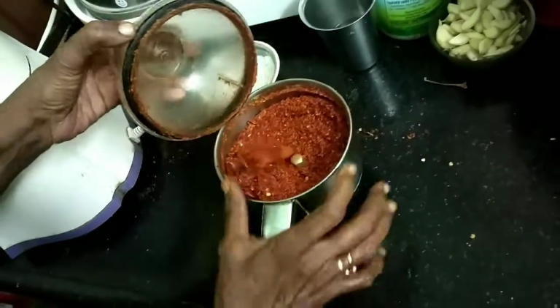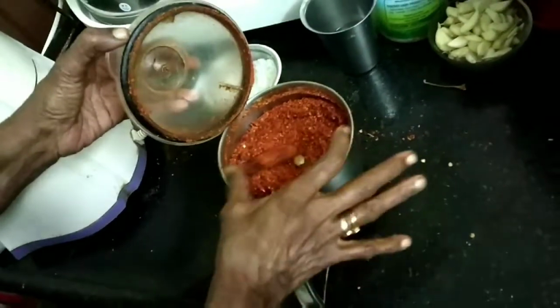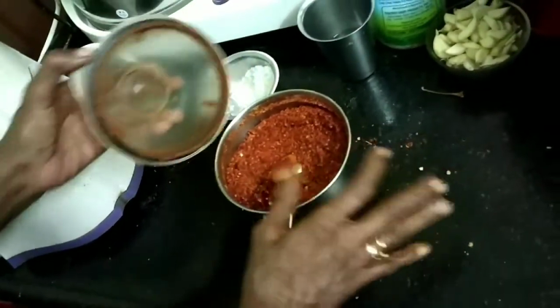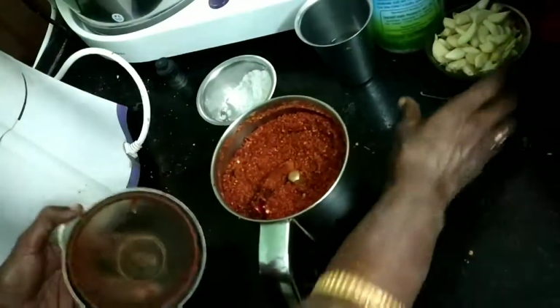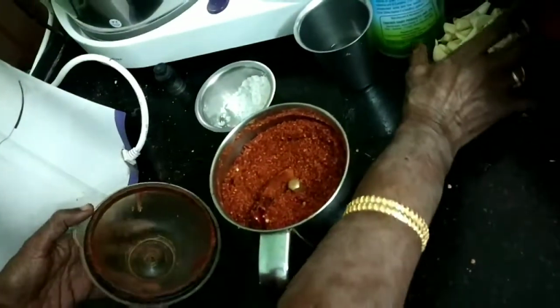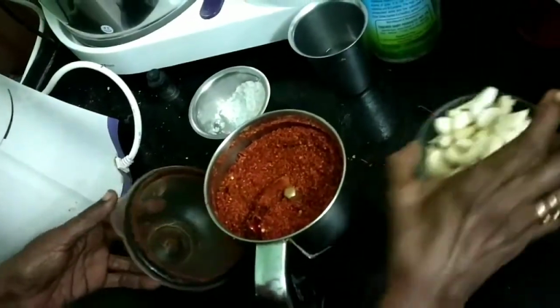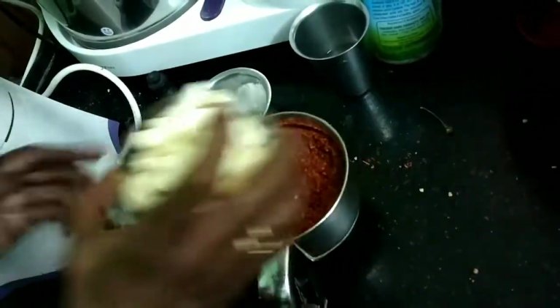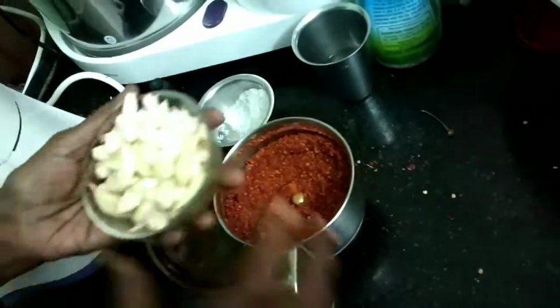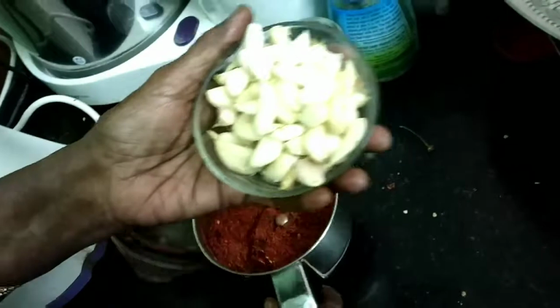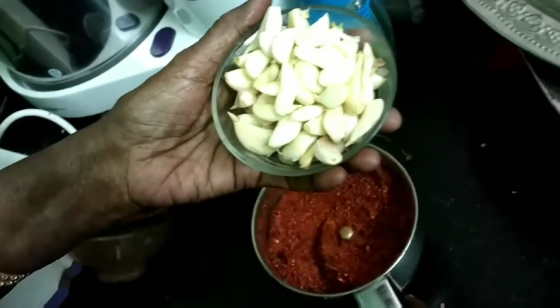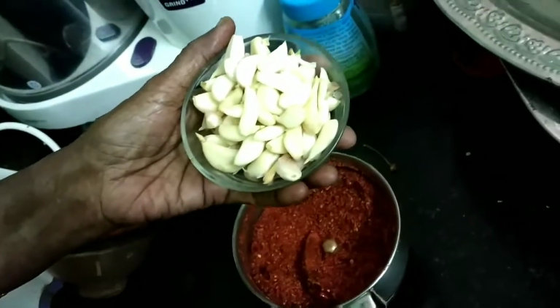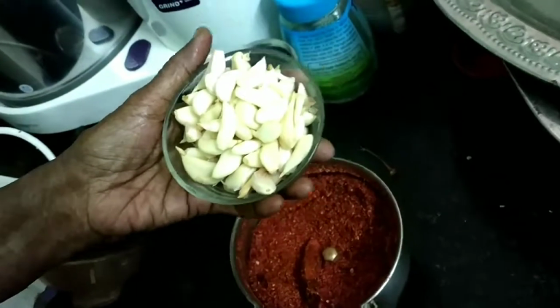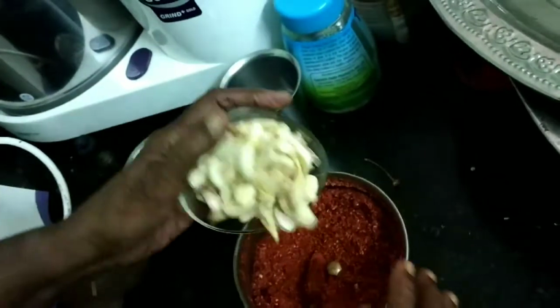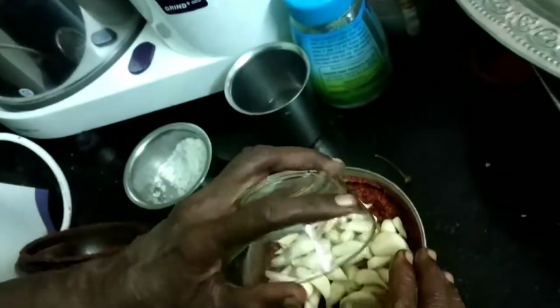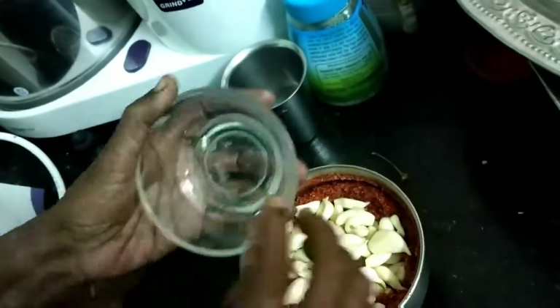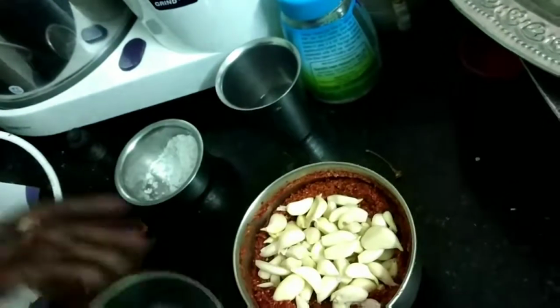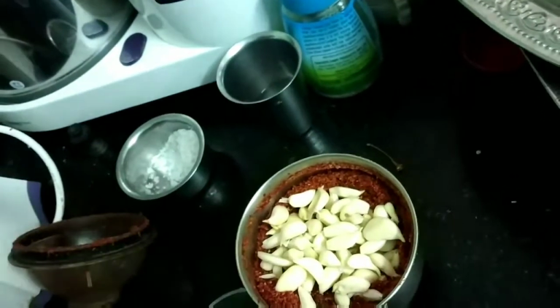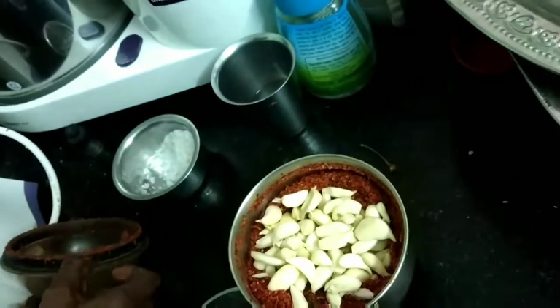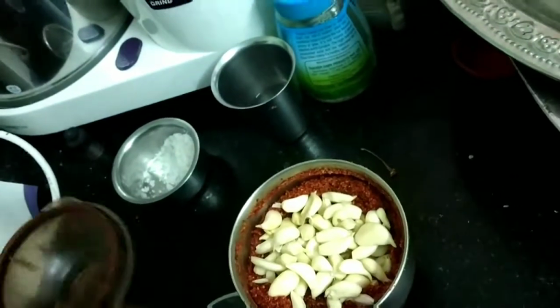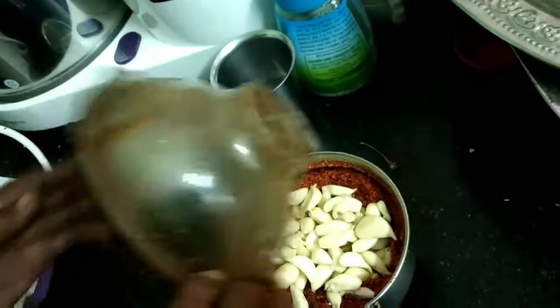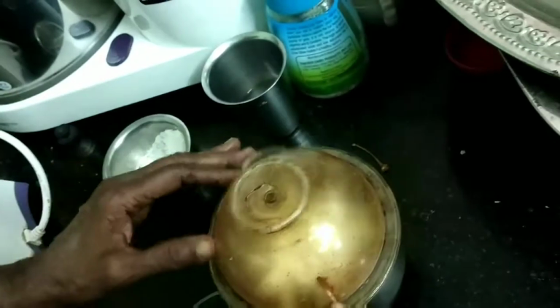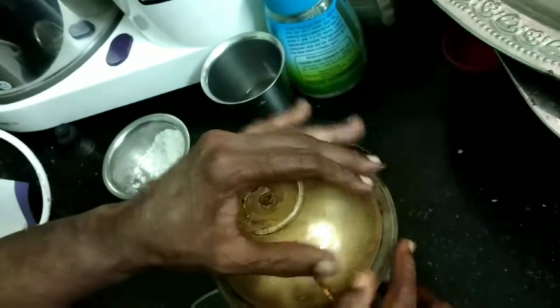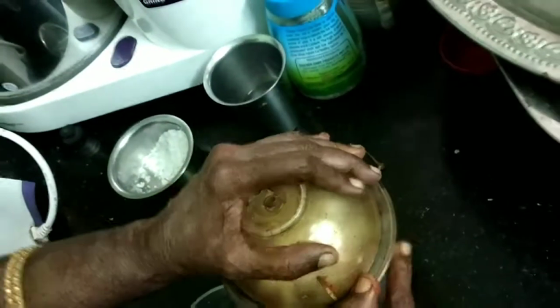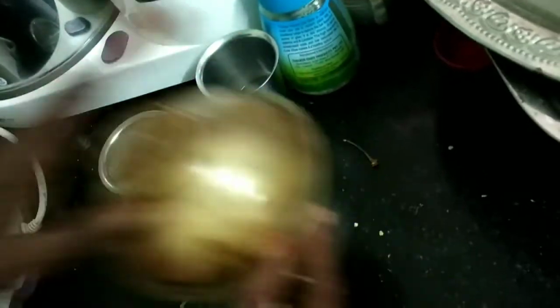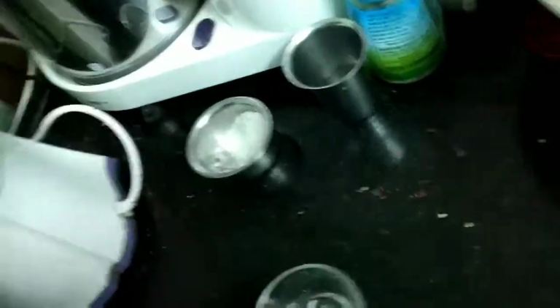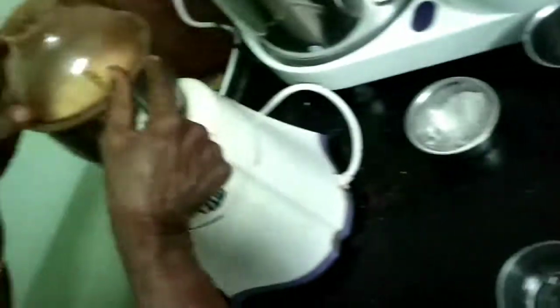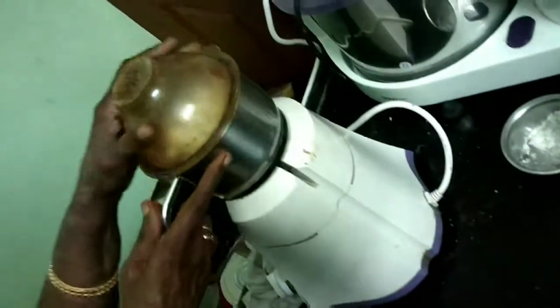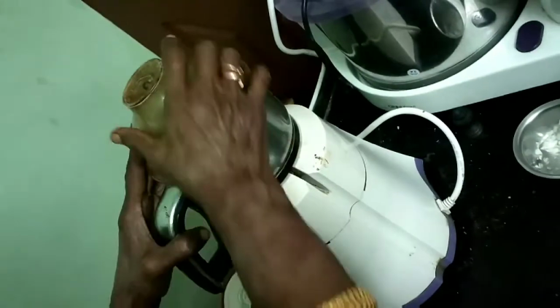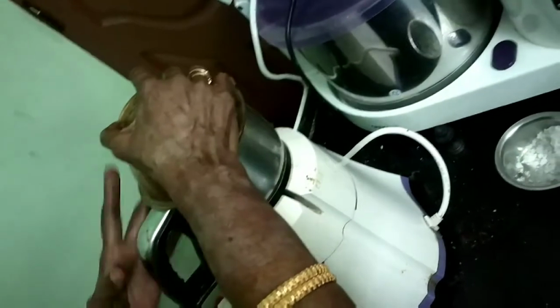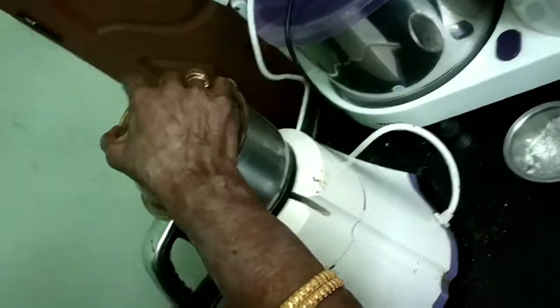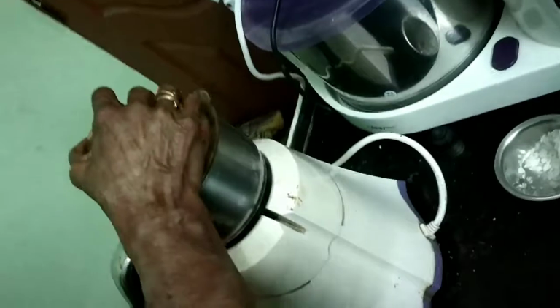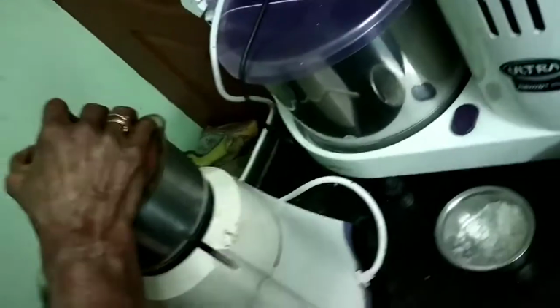Now add the fresh garlic pods — these have moisture, so they'll help in blending everything into a paste. Once blended, remove it and keep it in an airtight jar for use.